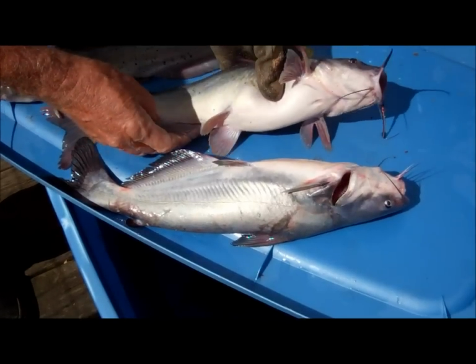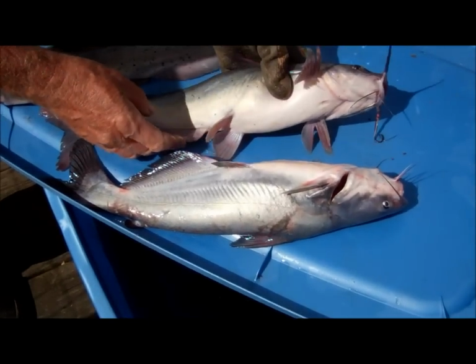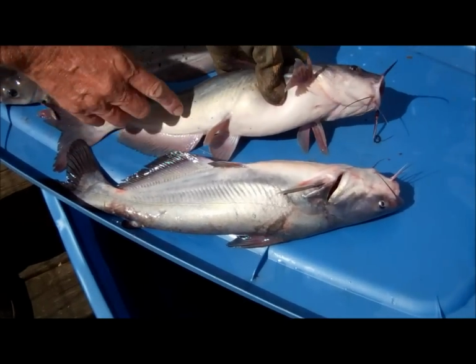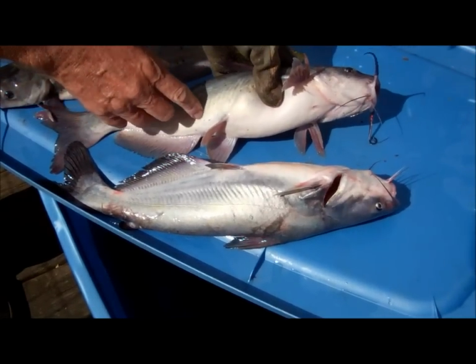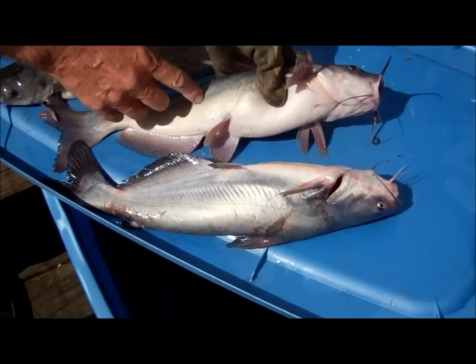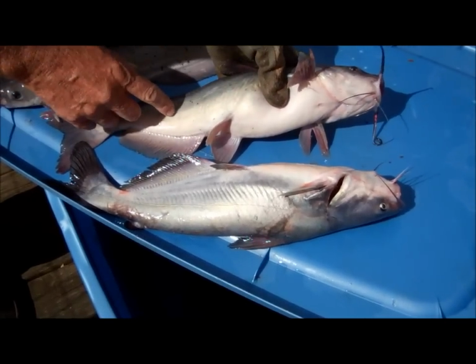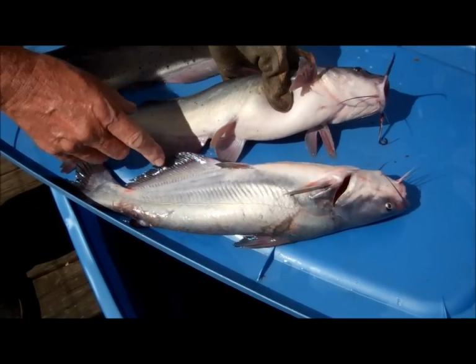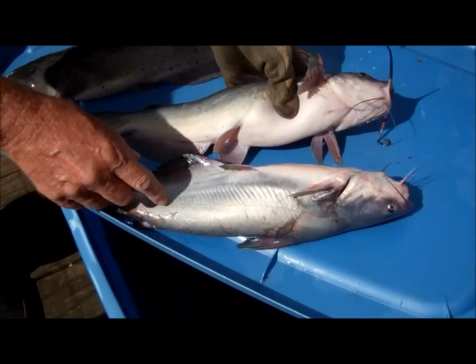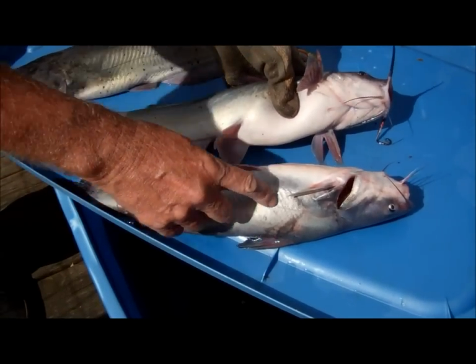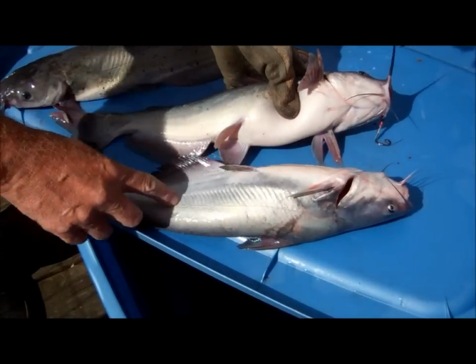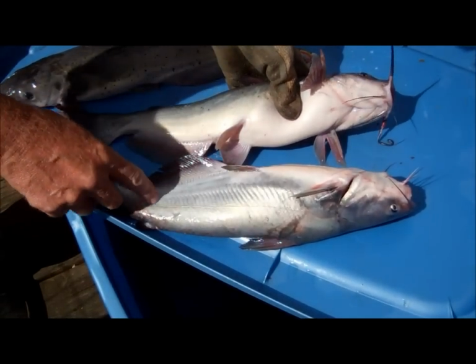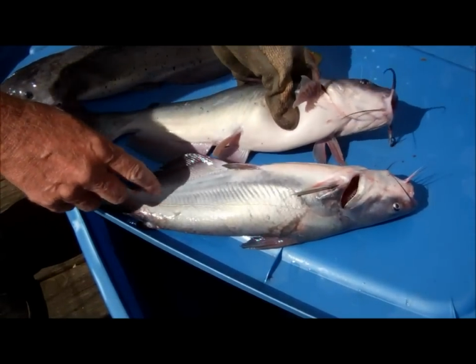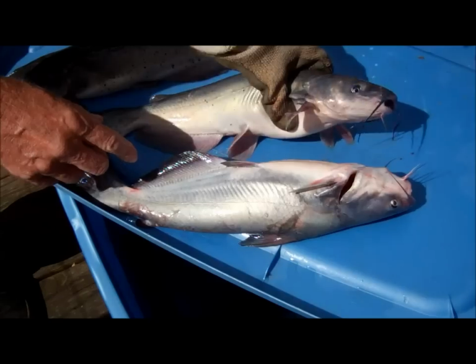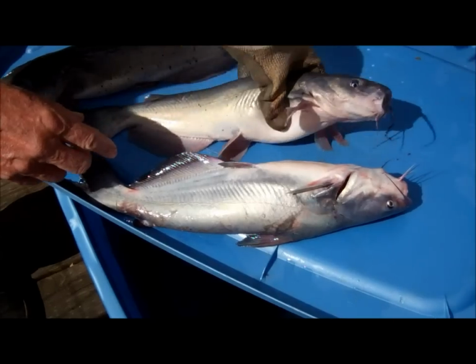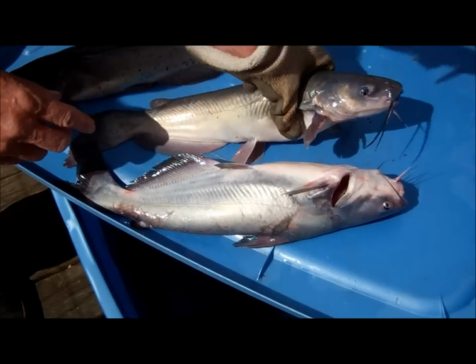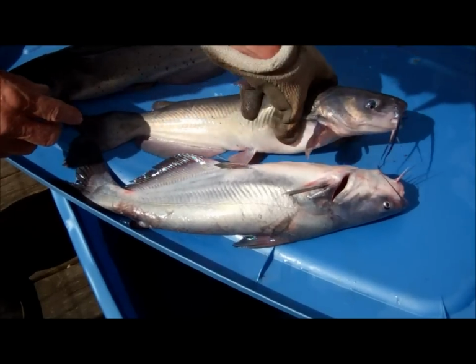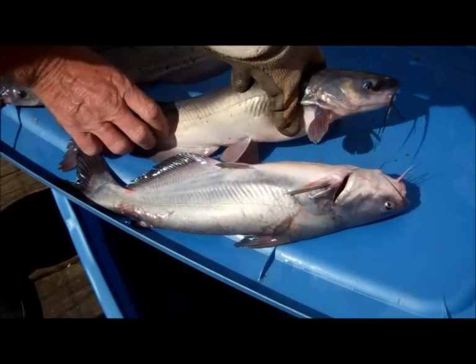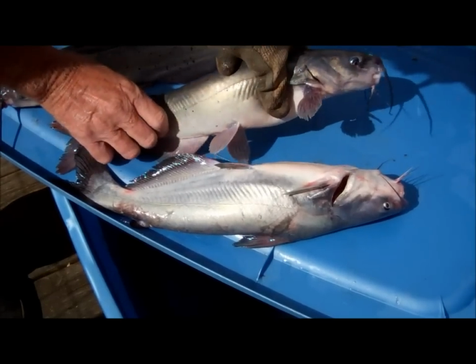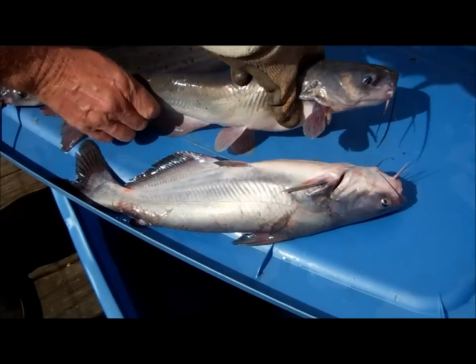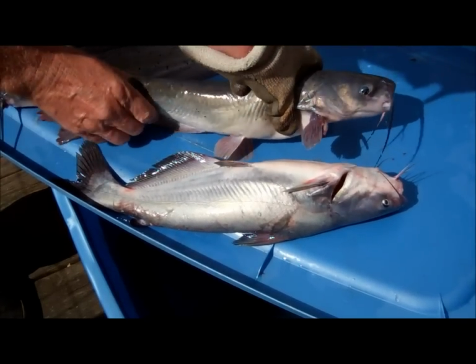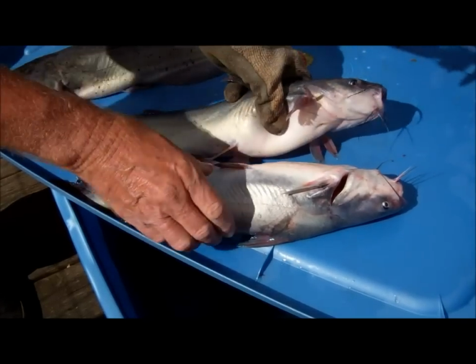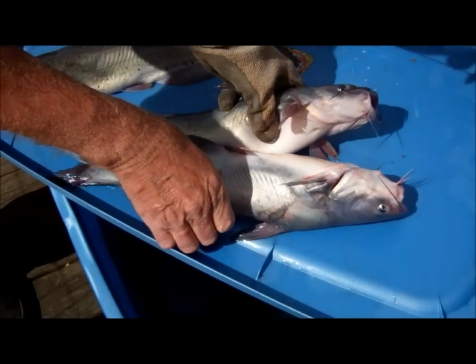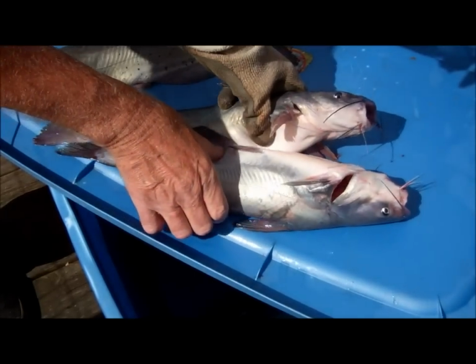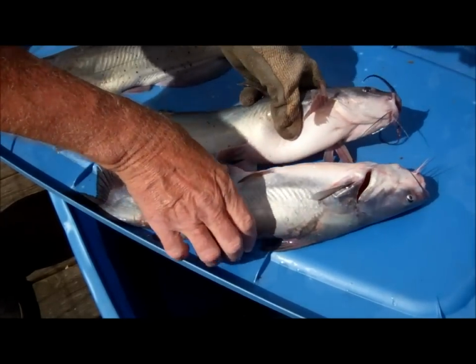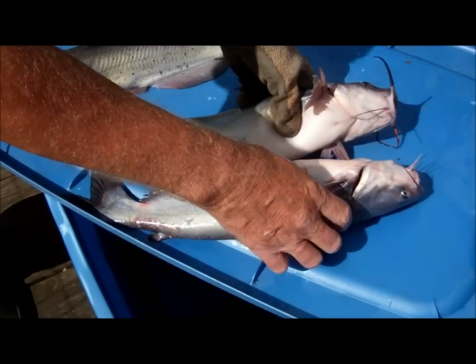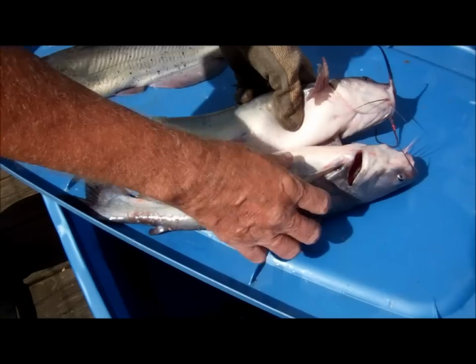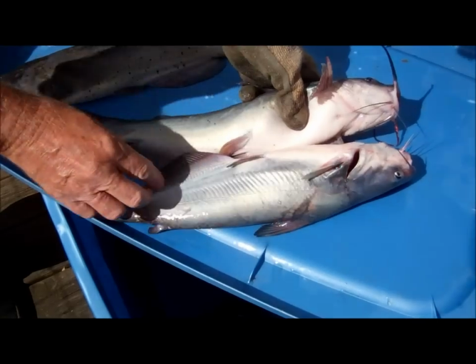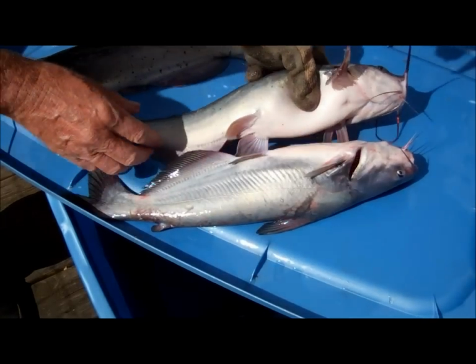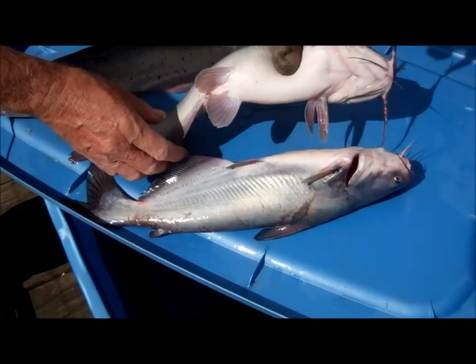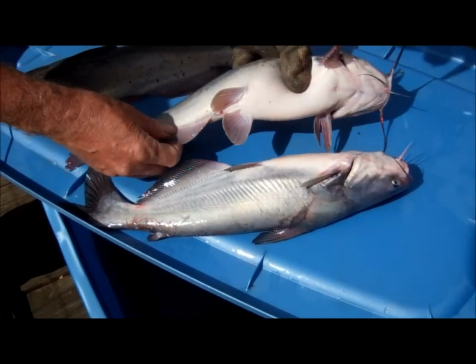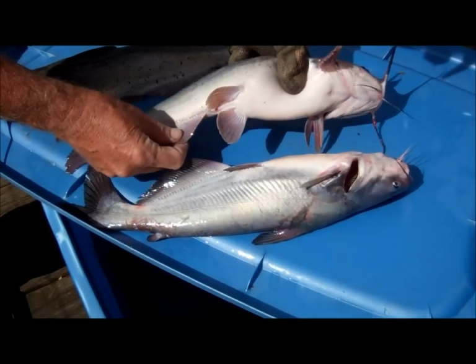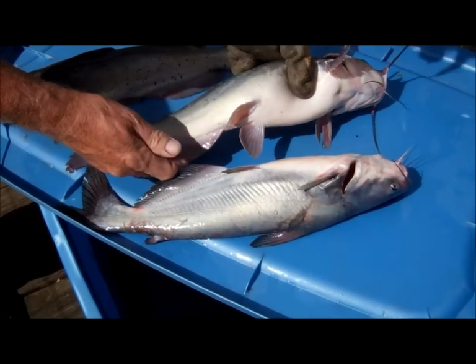This is a channel catfish — you can see it's got a couple of spots on it. The blue has no spots whatsoever. The channel is dark blue if you turn him over, and this one is more silver. The blue catfish is more silver.